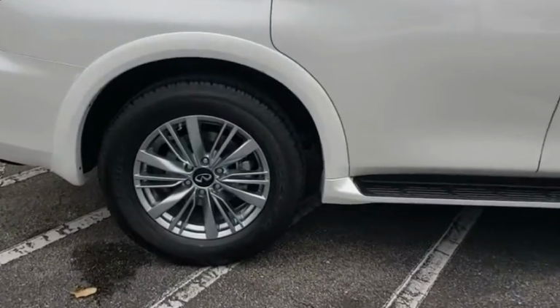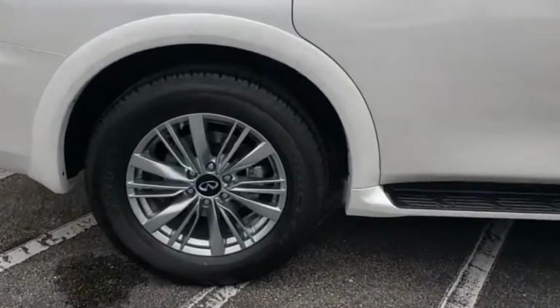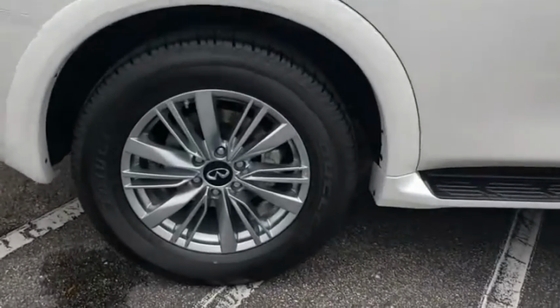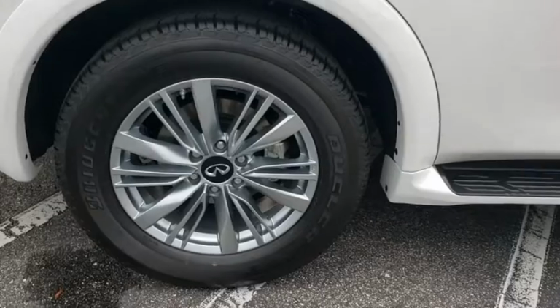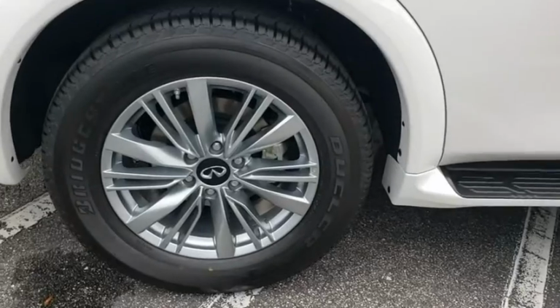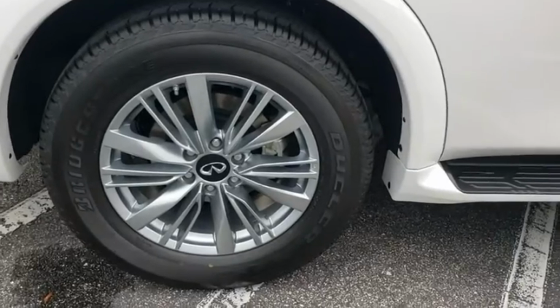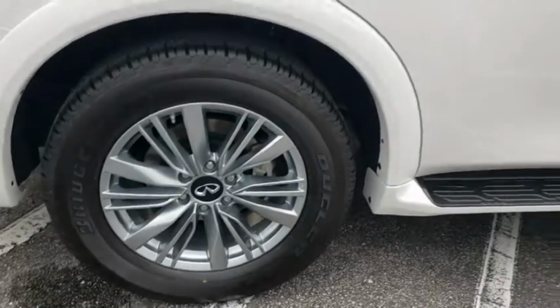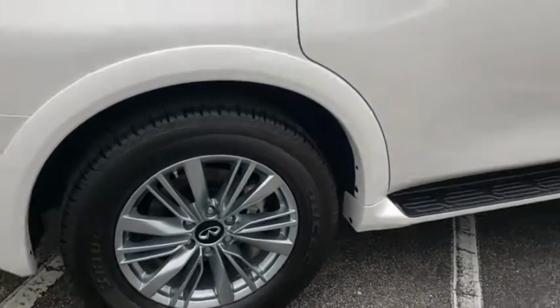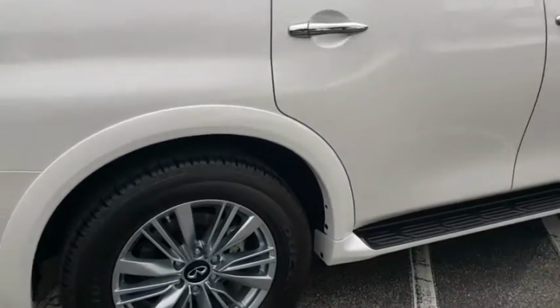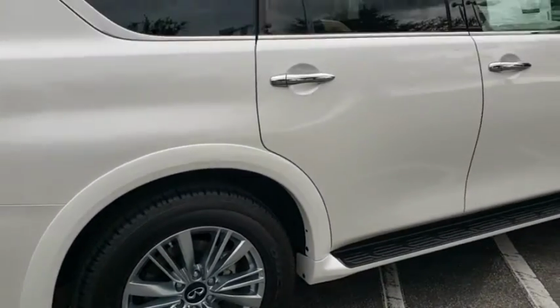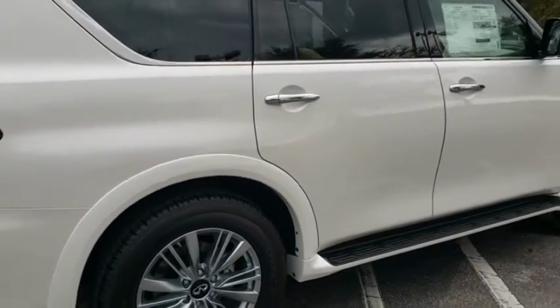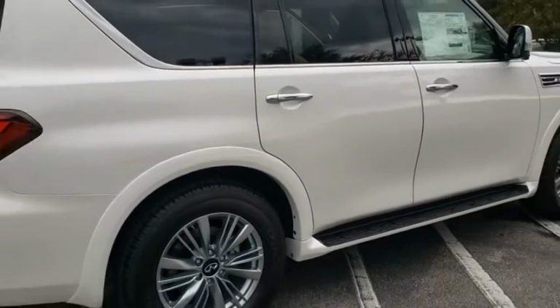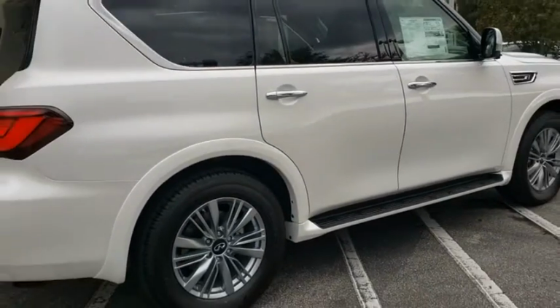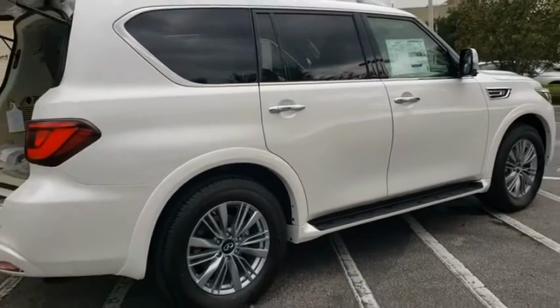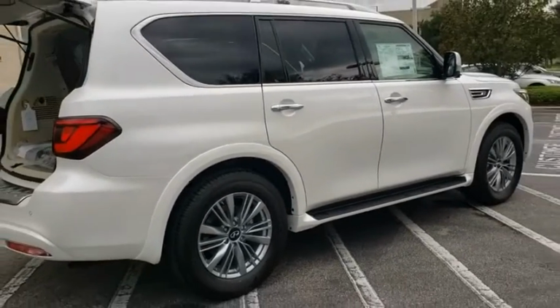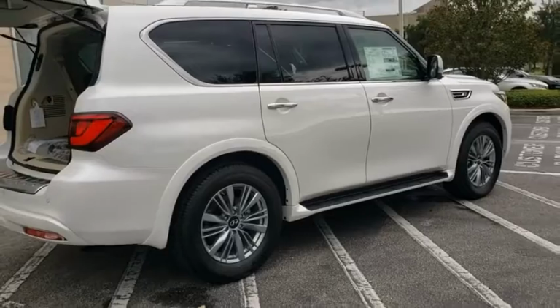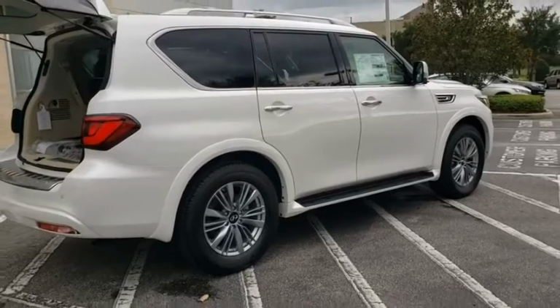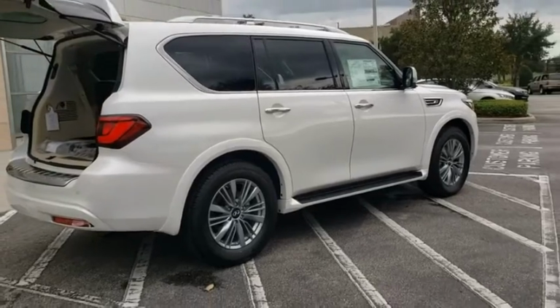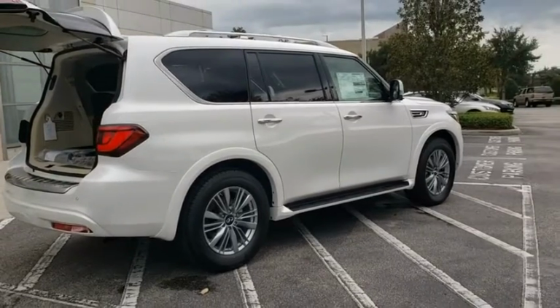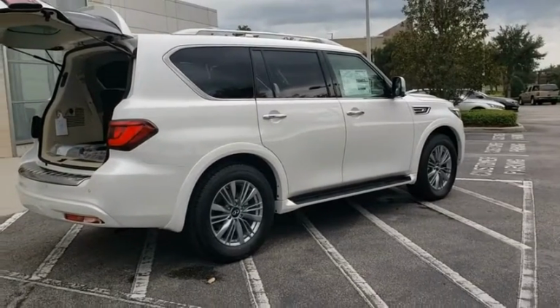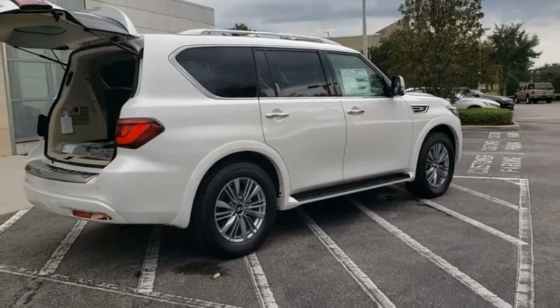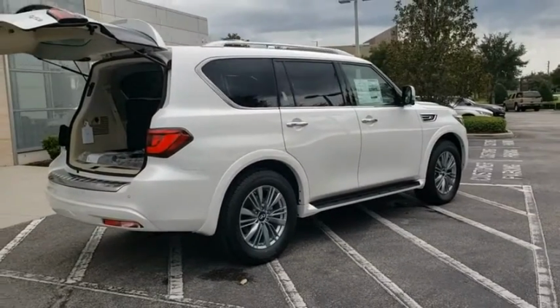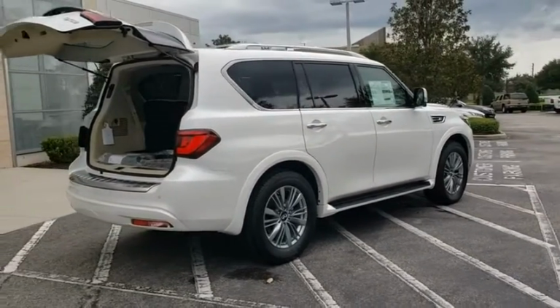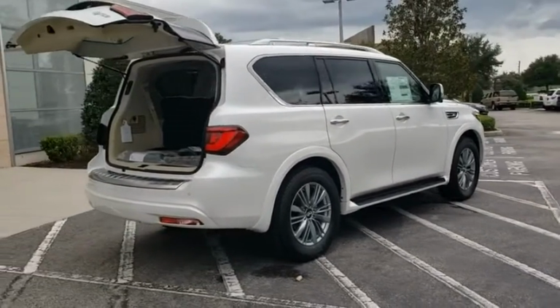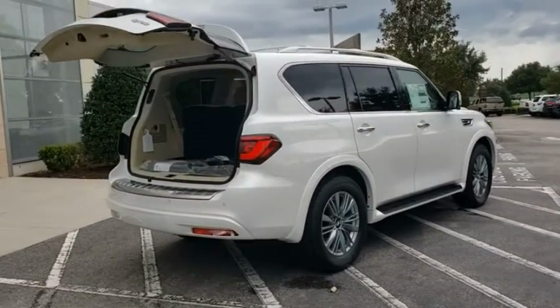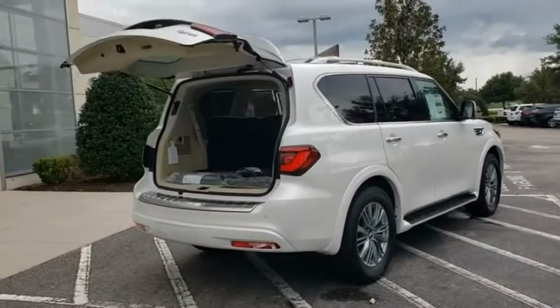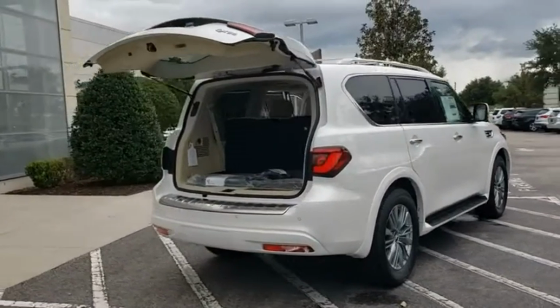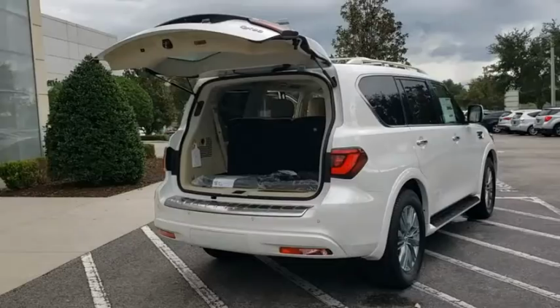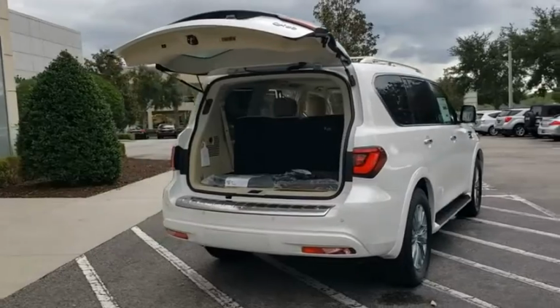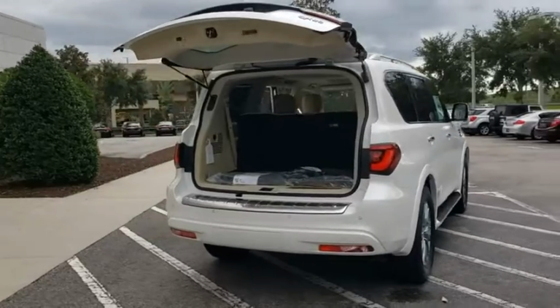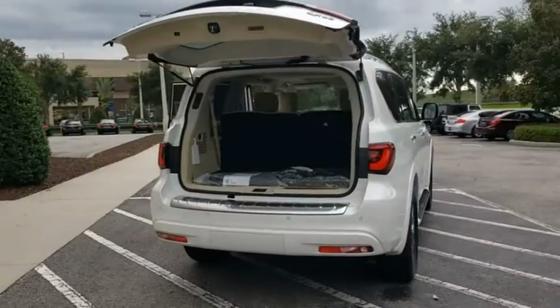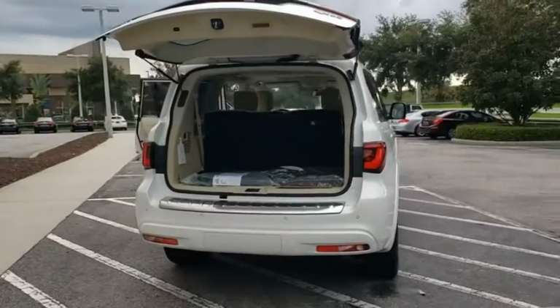The QX80 is the most fuel-efficient of its kind. Here are some of this vehicle's great options: backup camera, keyless entry, all-wheel drive, power passenger seat, remote engine start, and steering wheel audio controls.